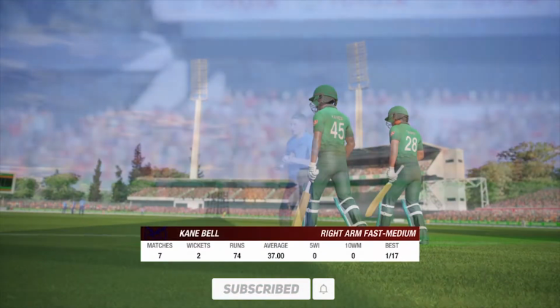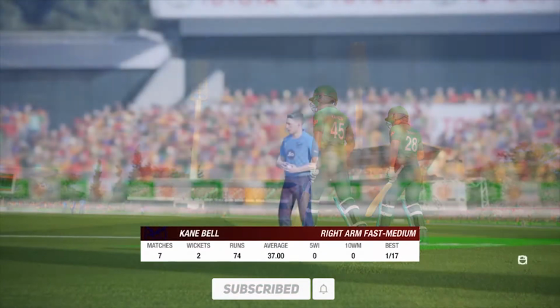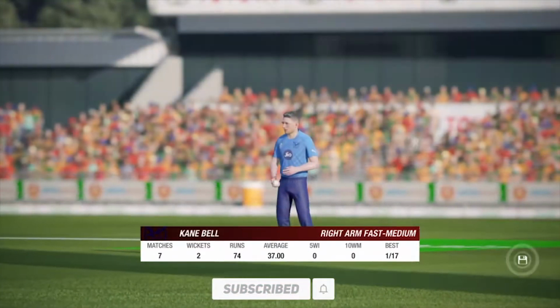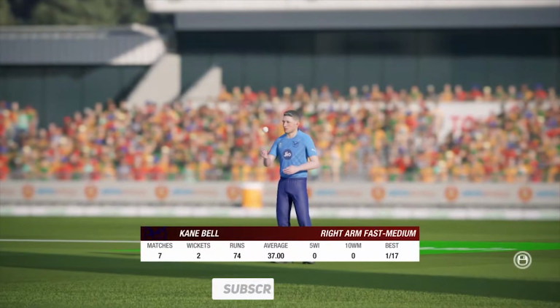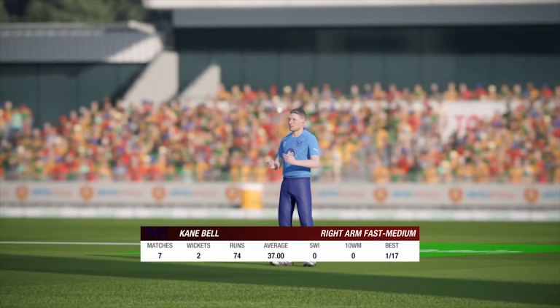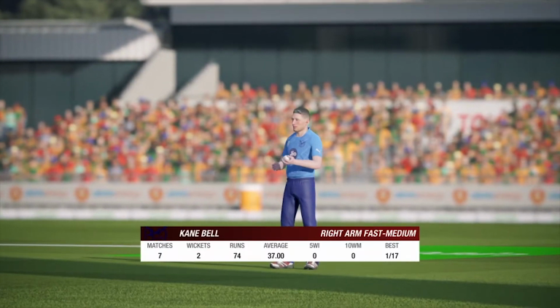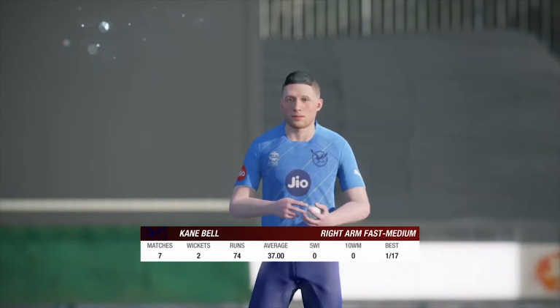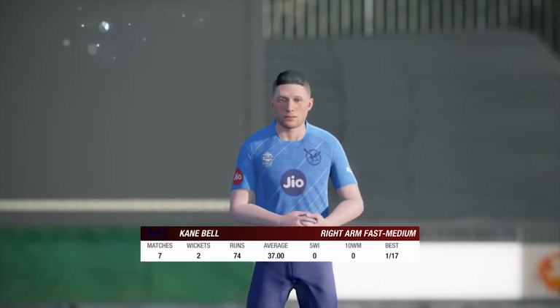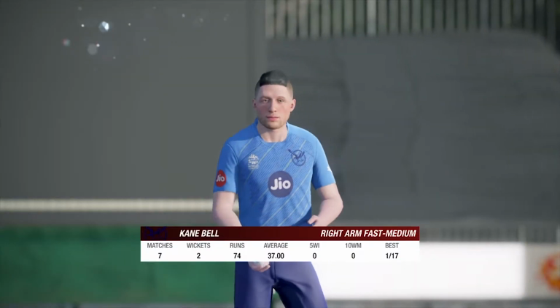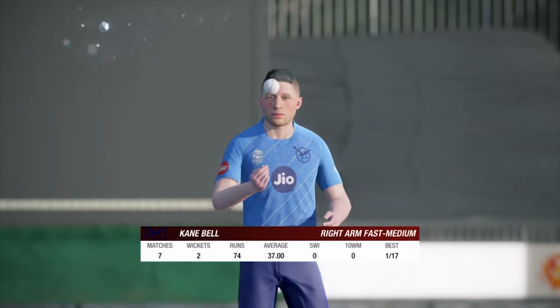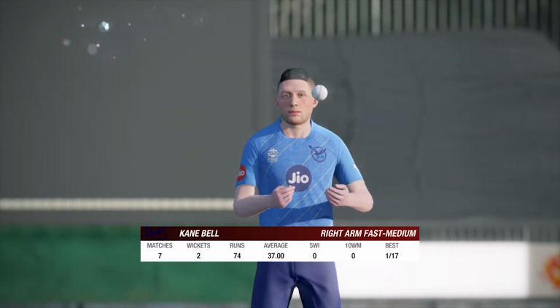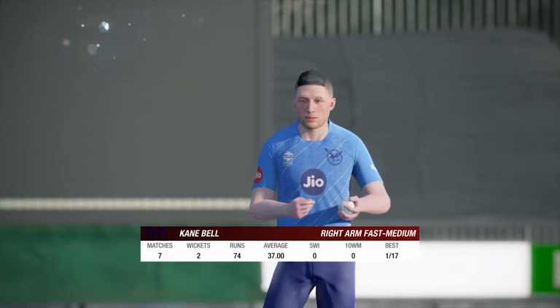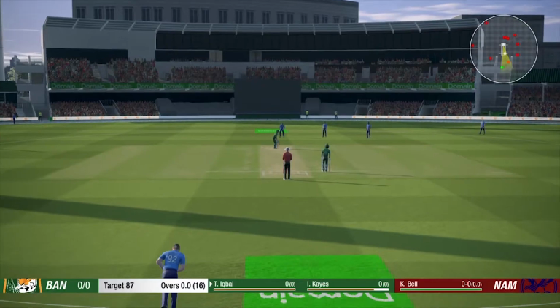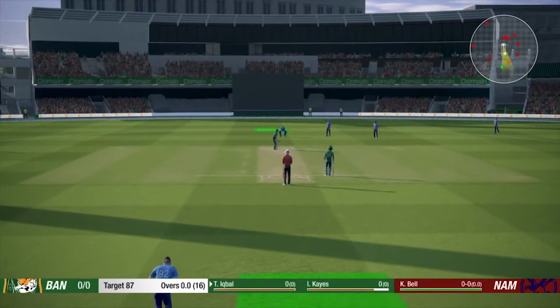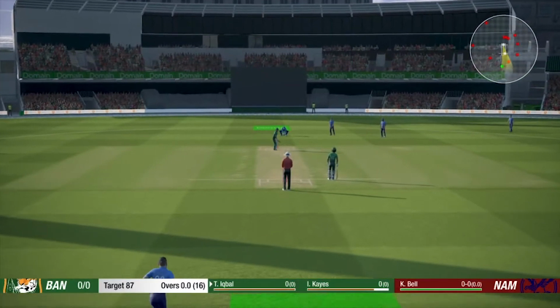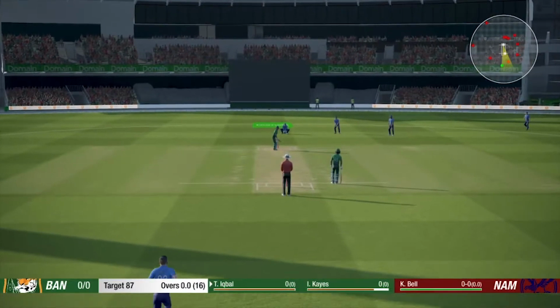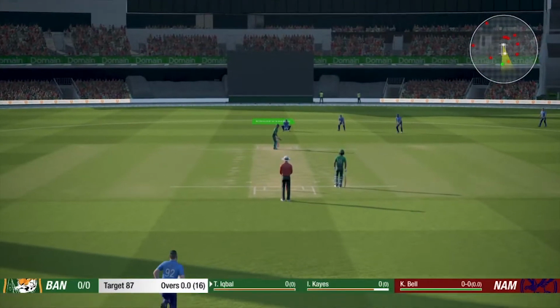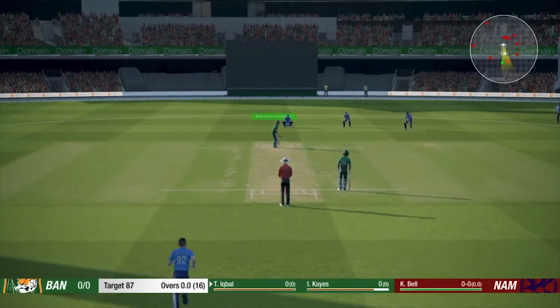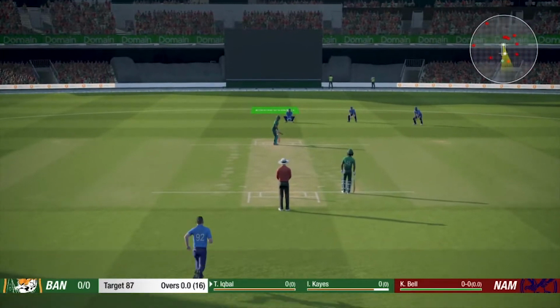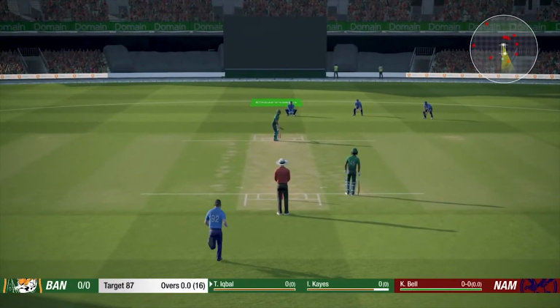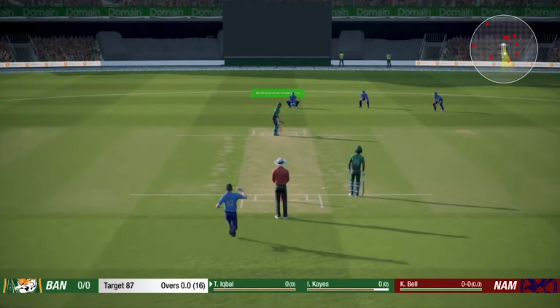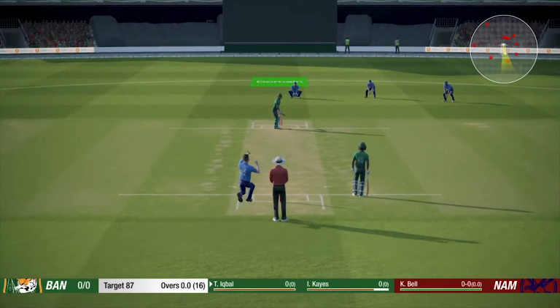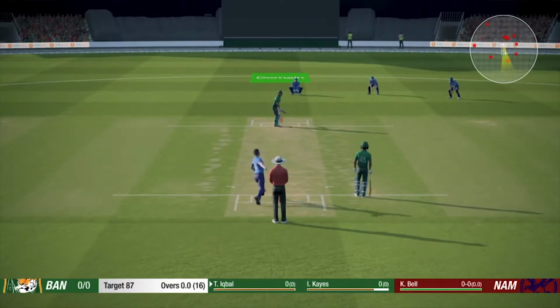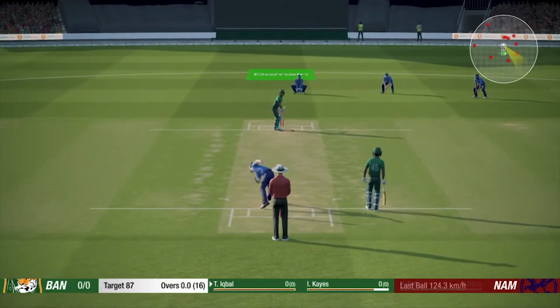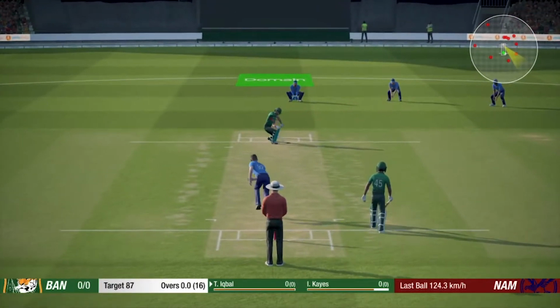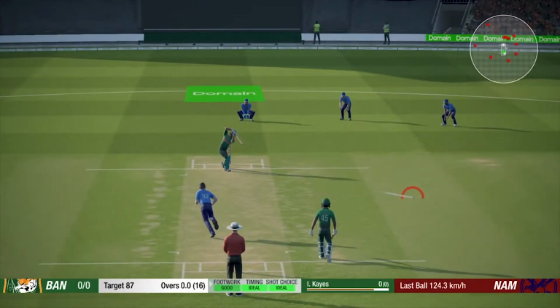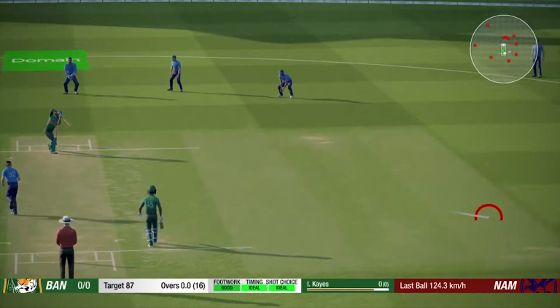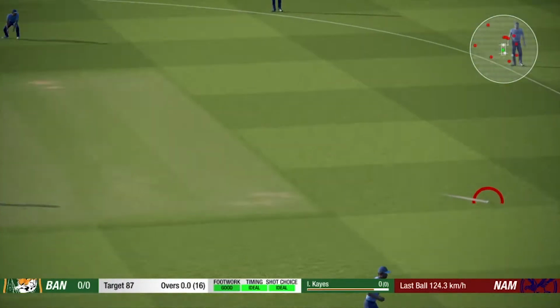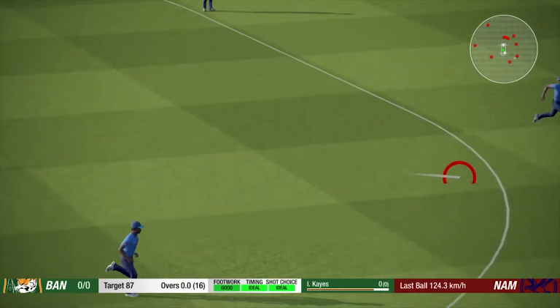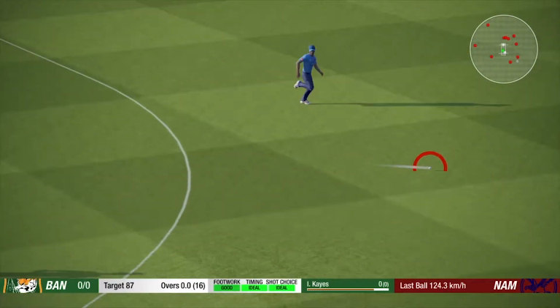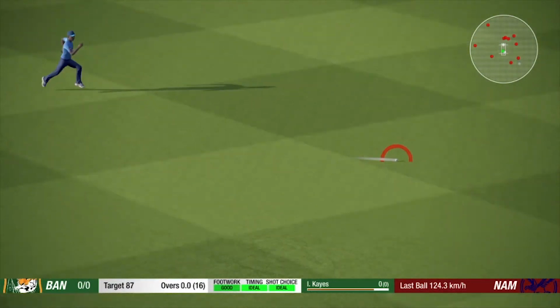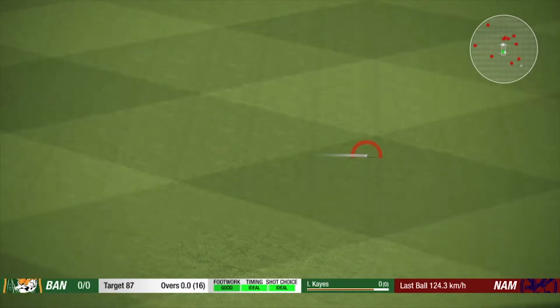Bell, a new bowler, is coming into the attack from the river end. That's out of the middle of the bat.